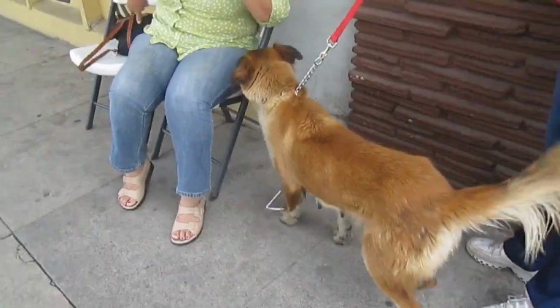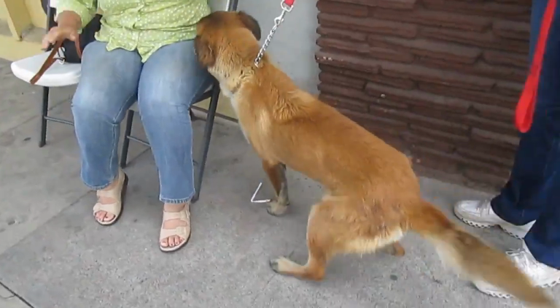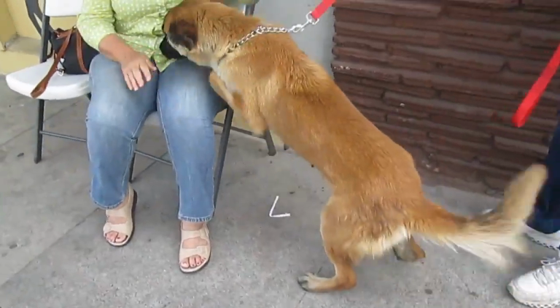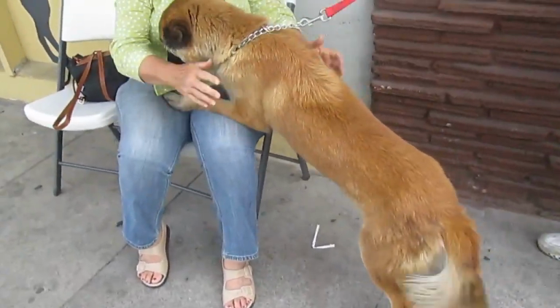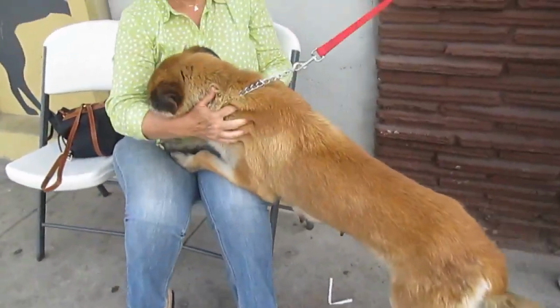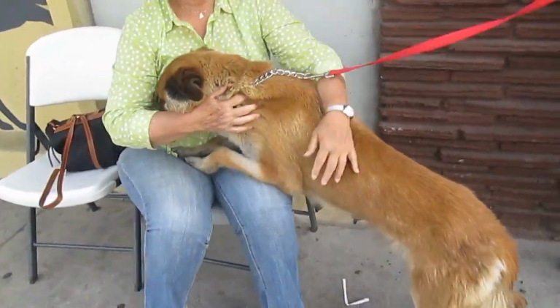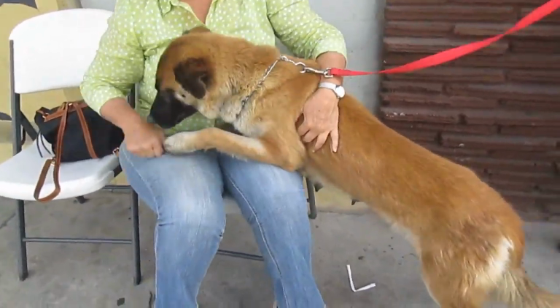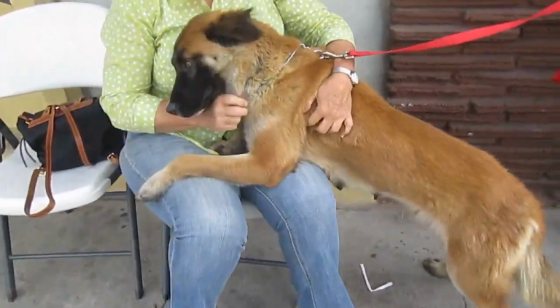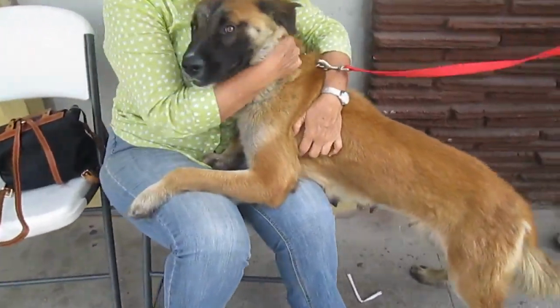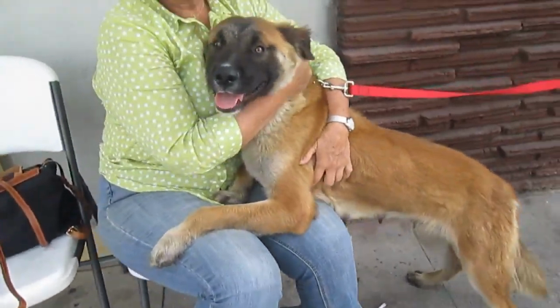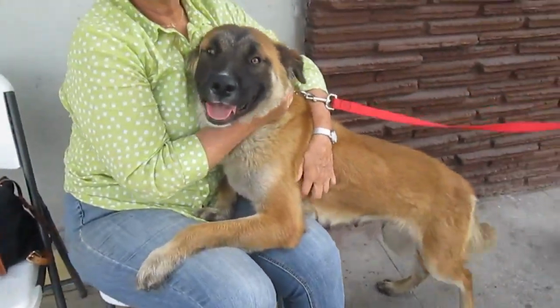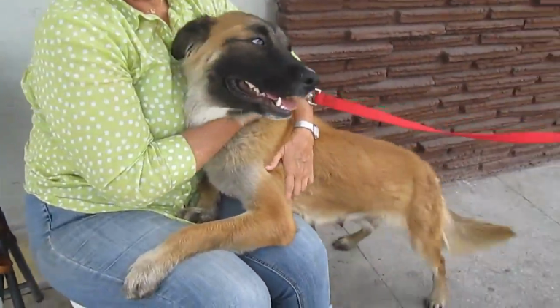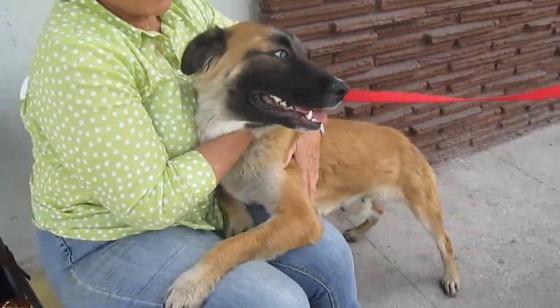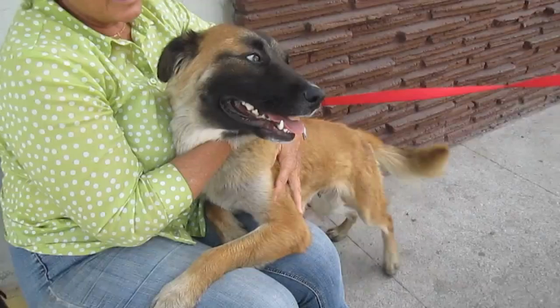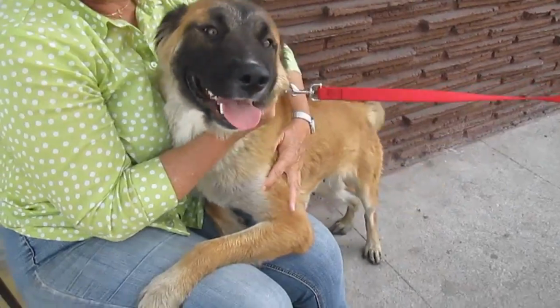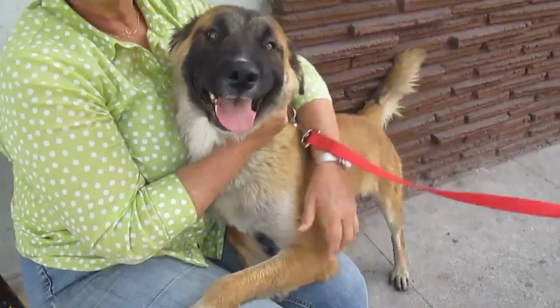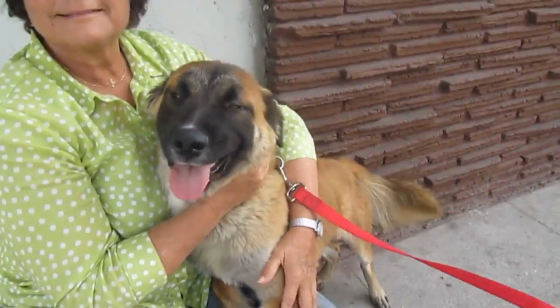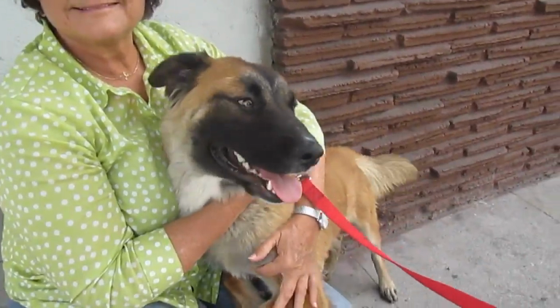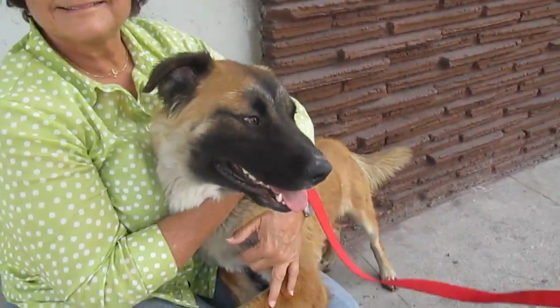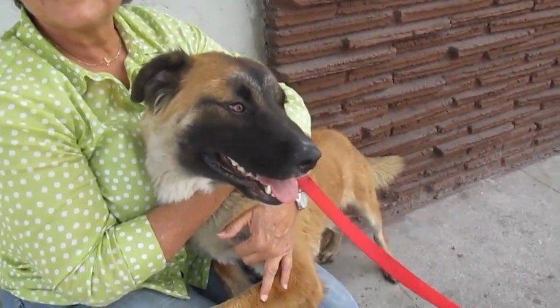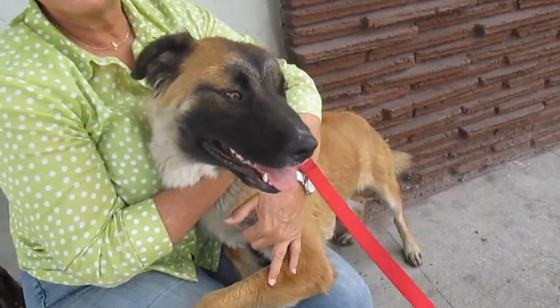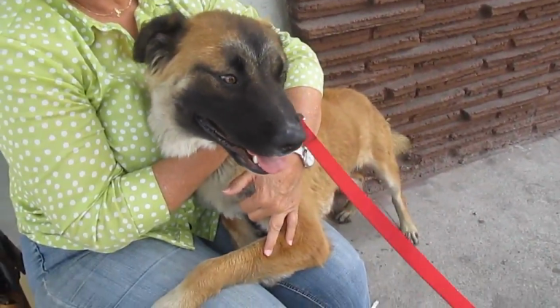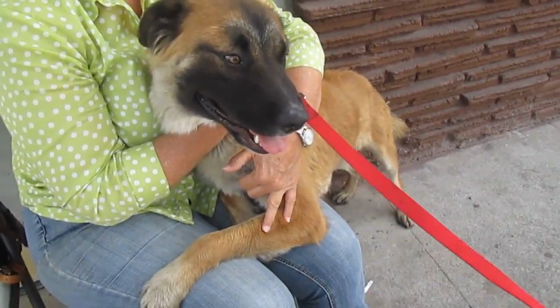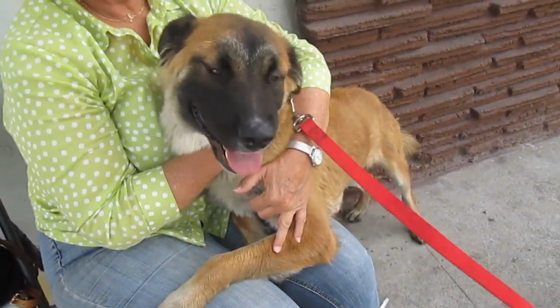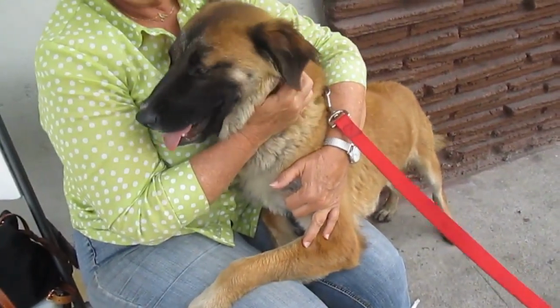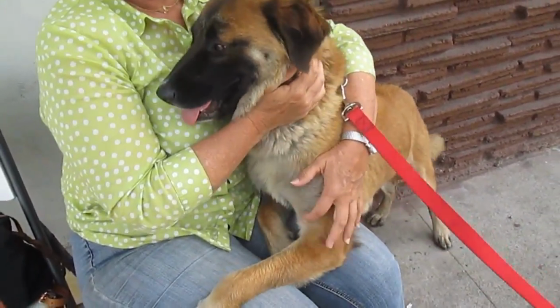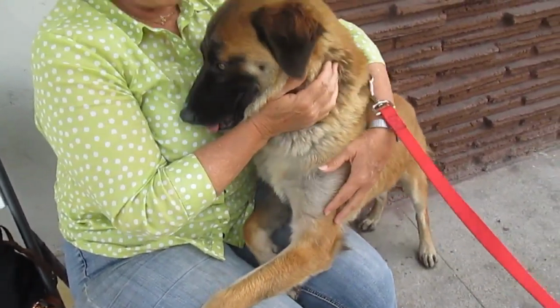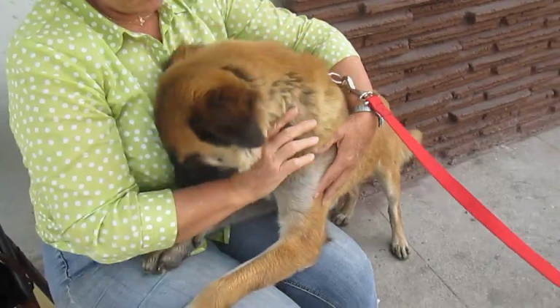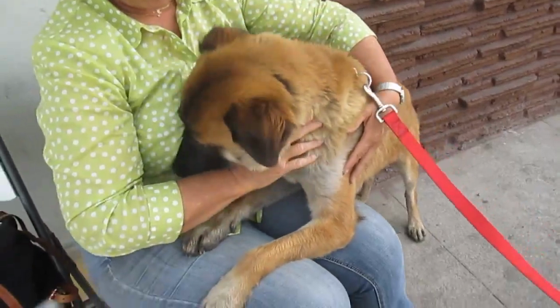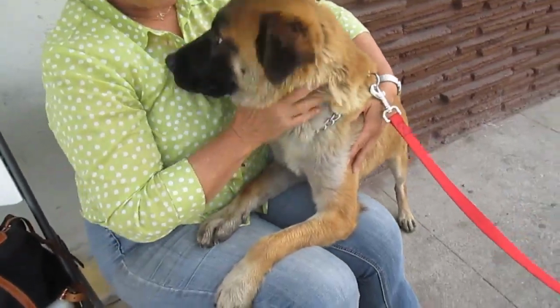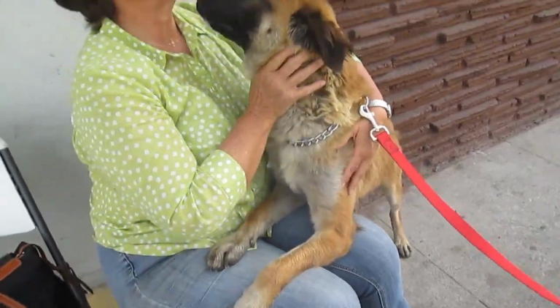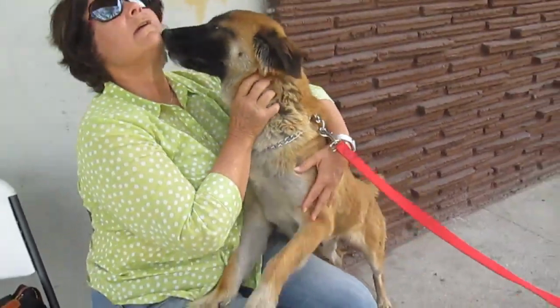Come here, baby. This is Kona. Come here, sweetheart. That's my girl. She looks just like a sweet, sweet teddy bear girl. She gives lots of kisses.